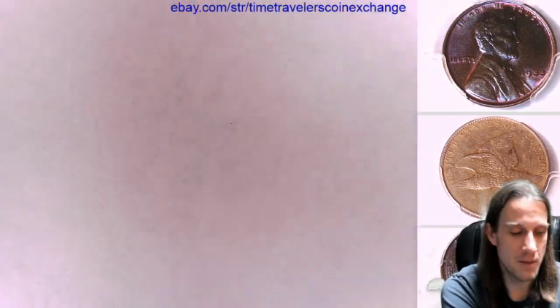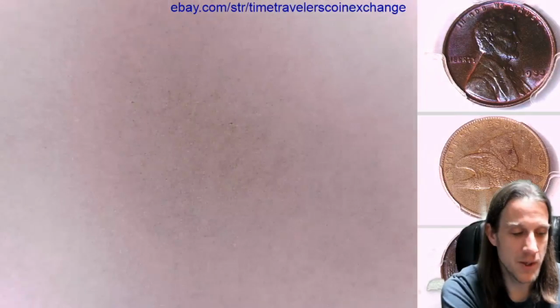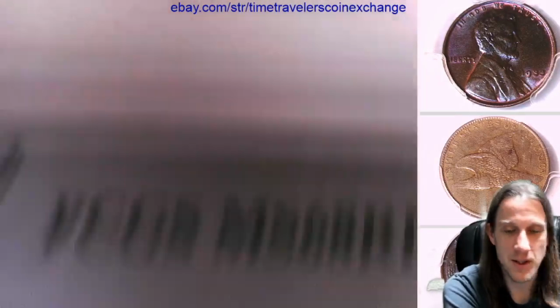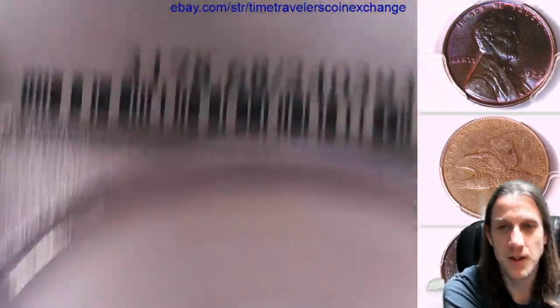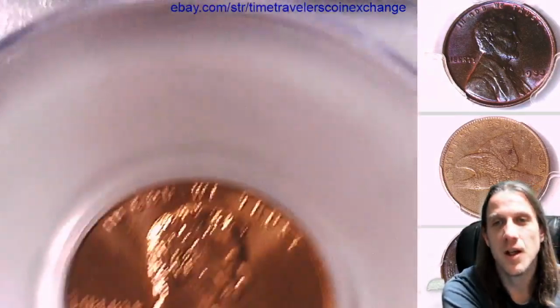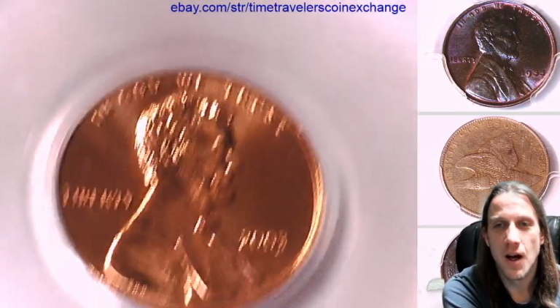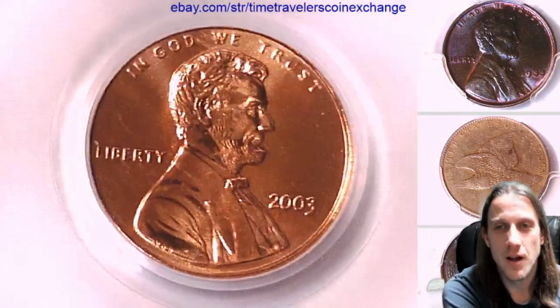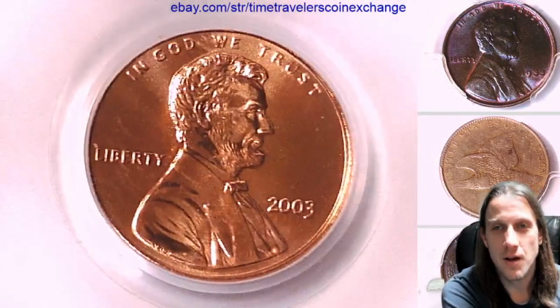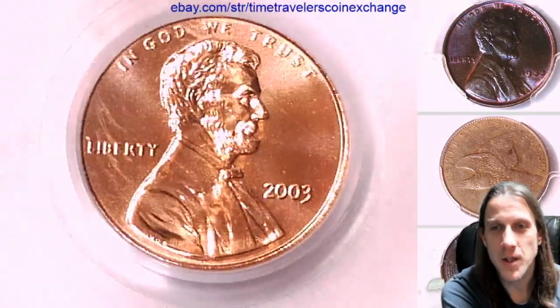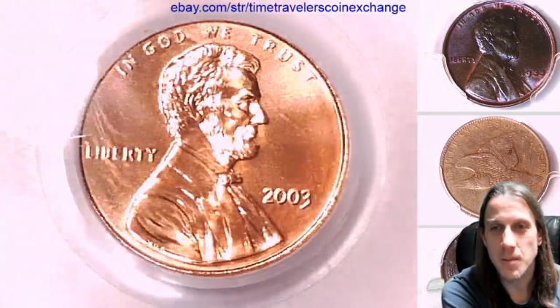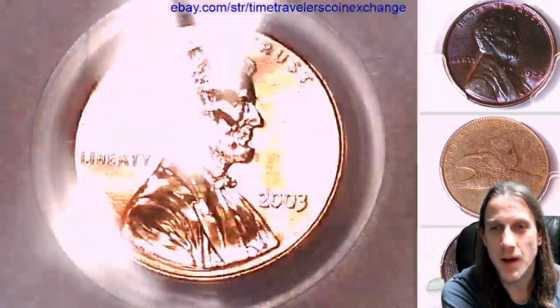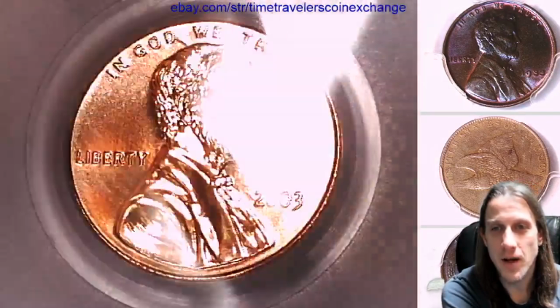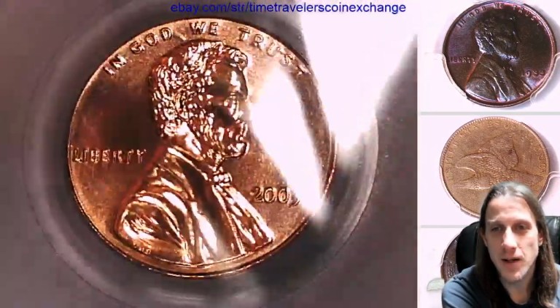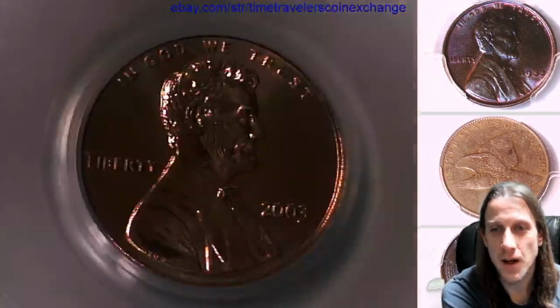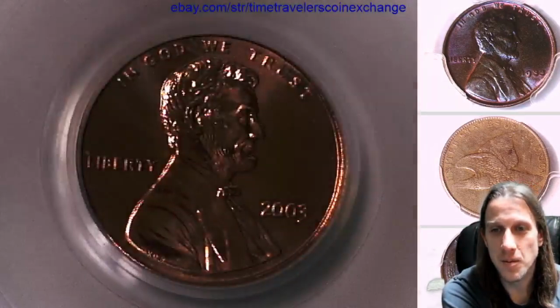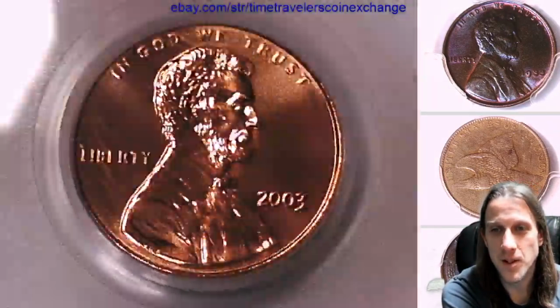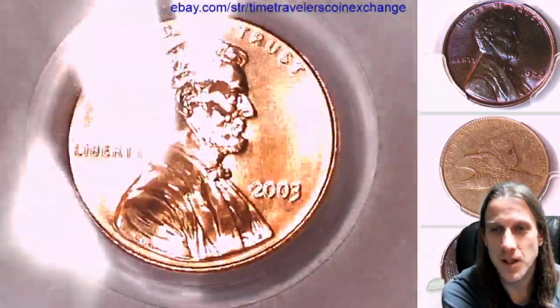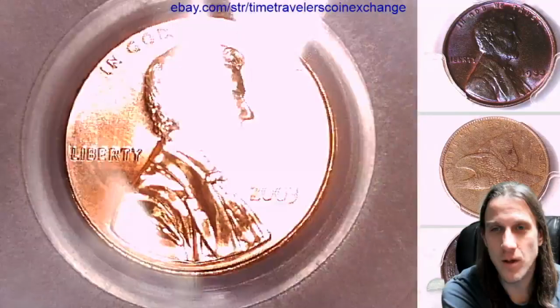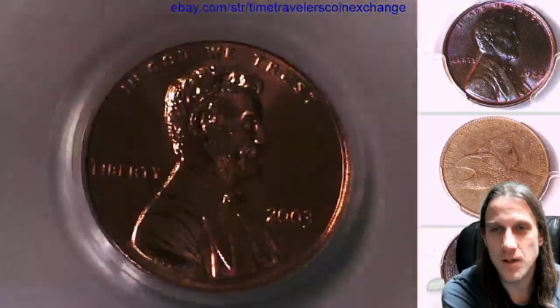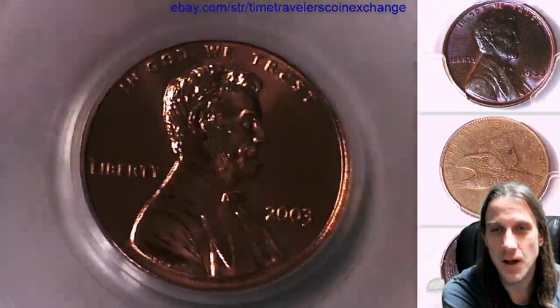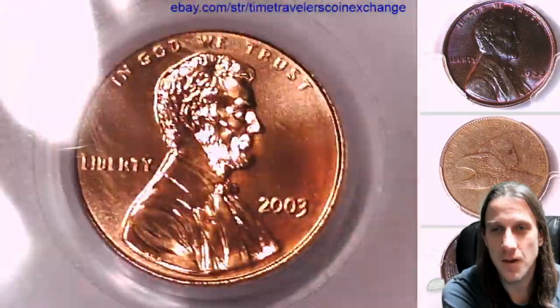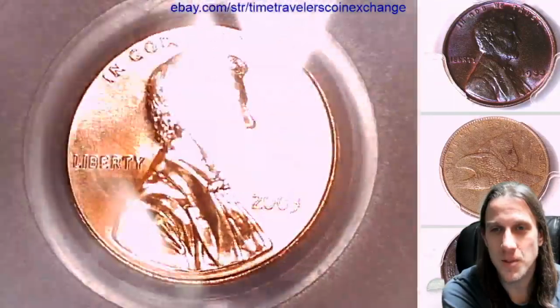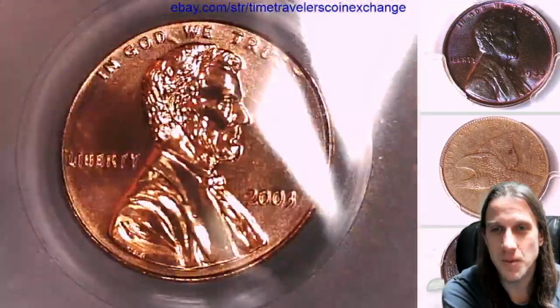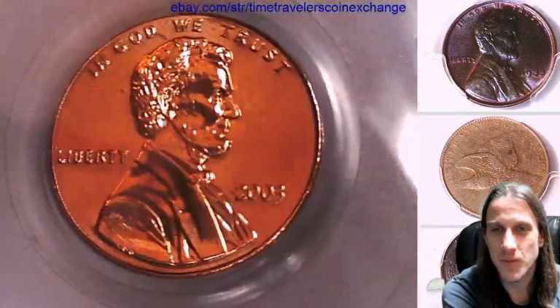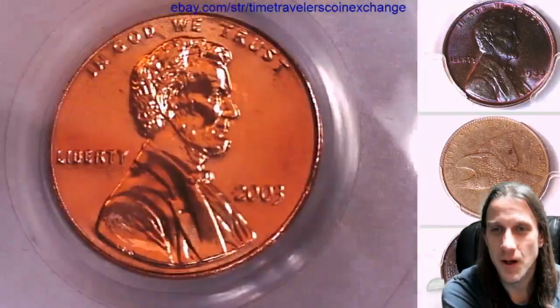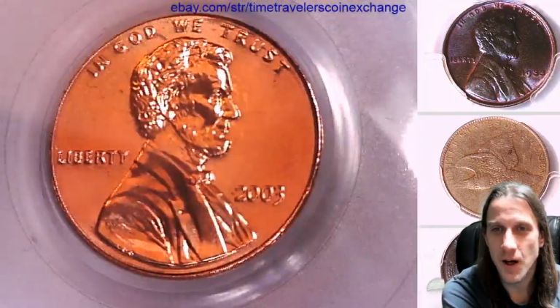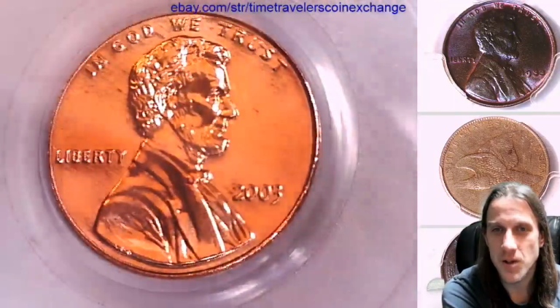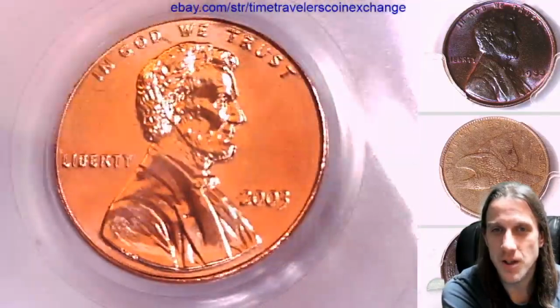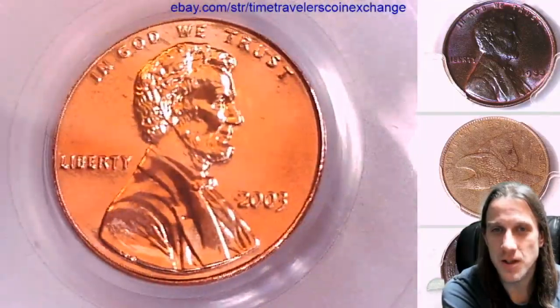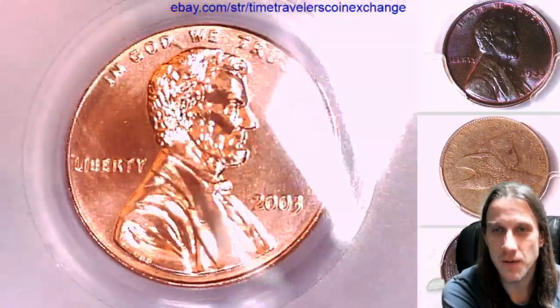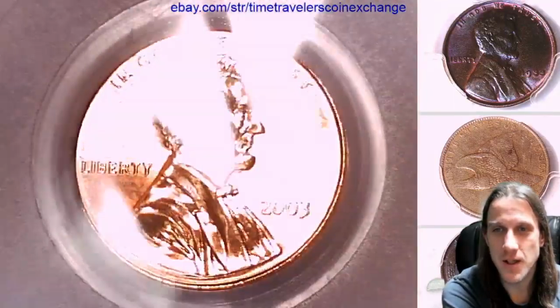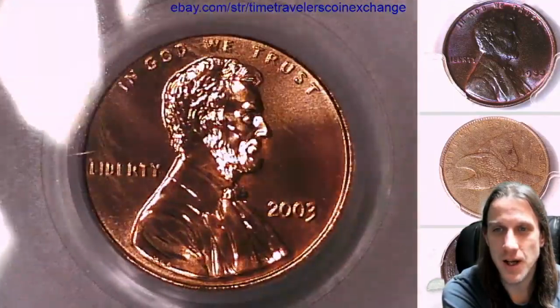which makes them worth a little bit less than another year would have been. But still, I love me some high grade Mint State coins, so I purchase these as often as I can.